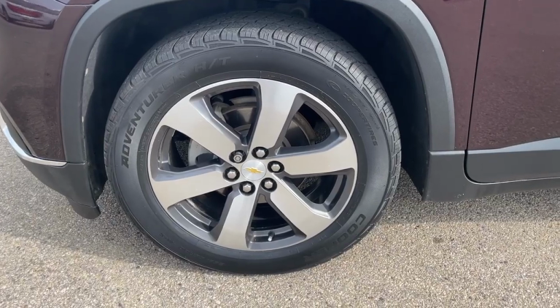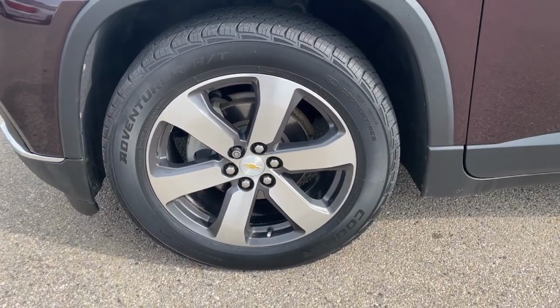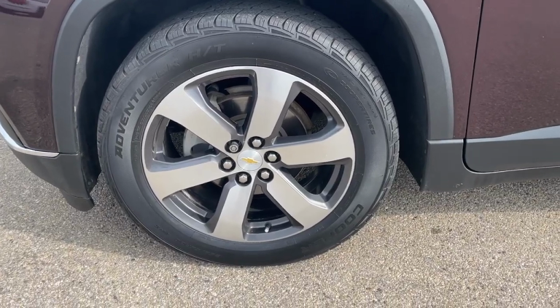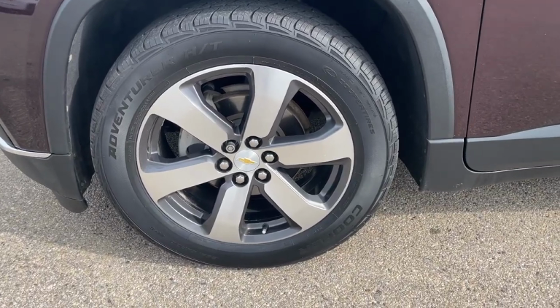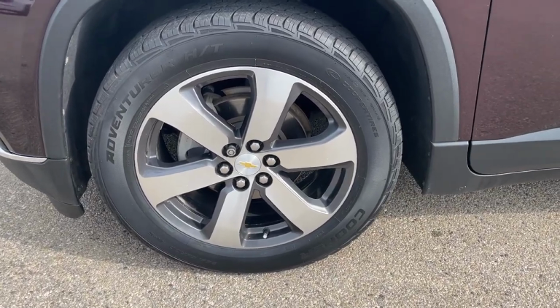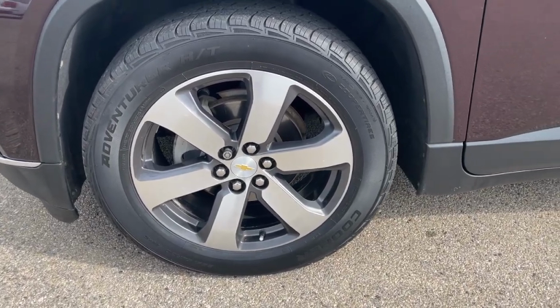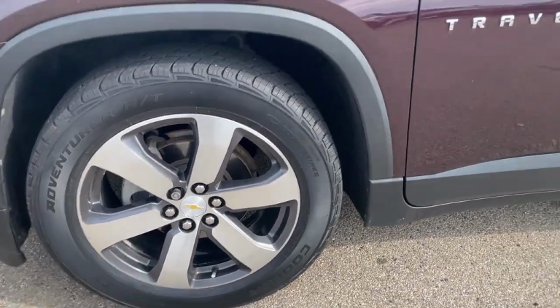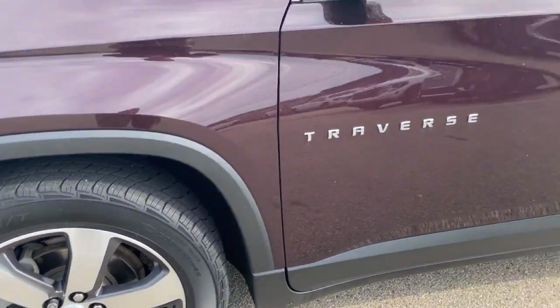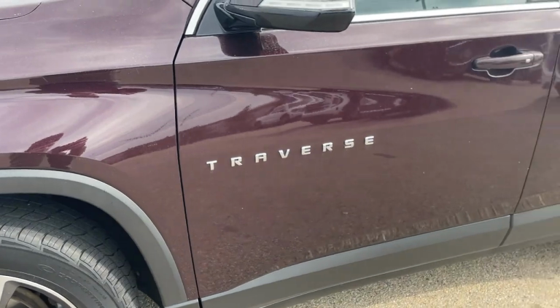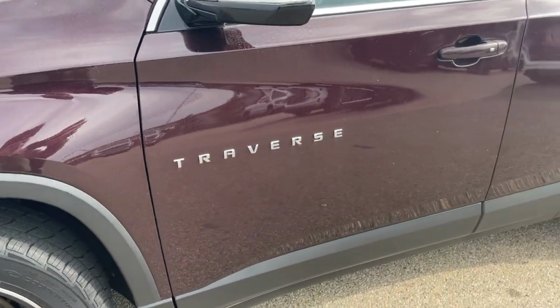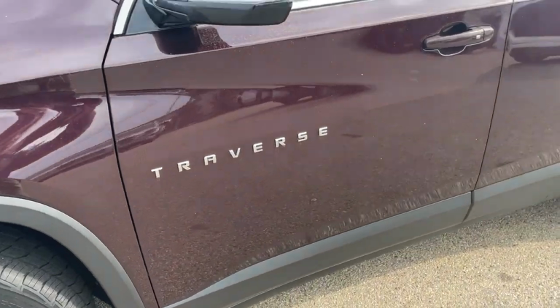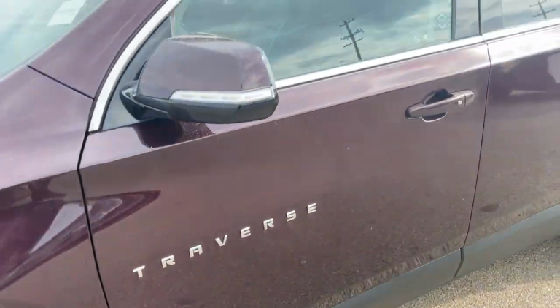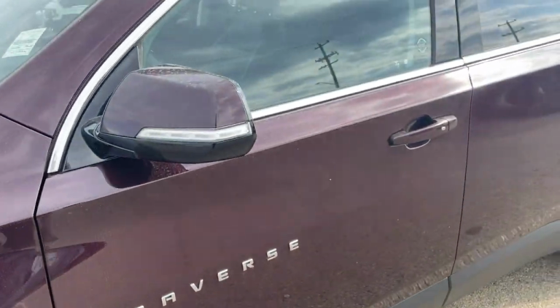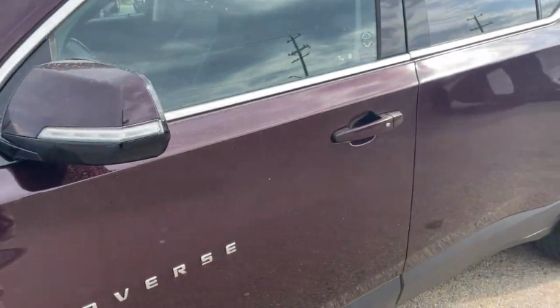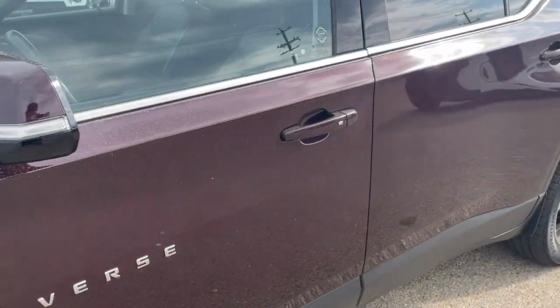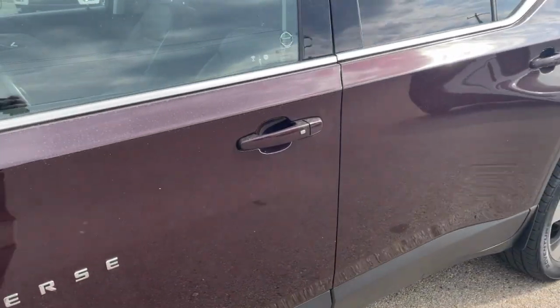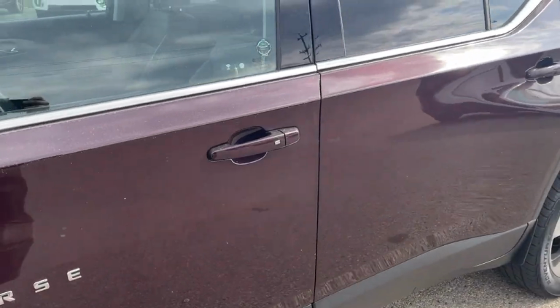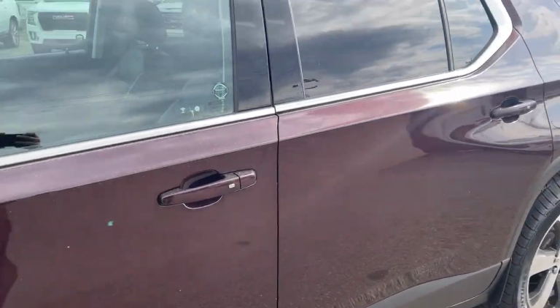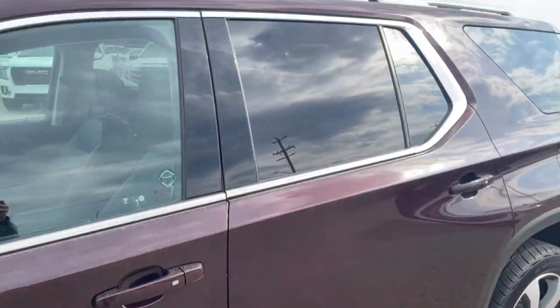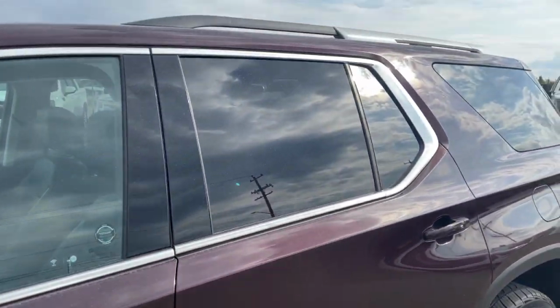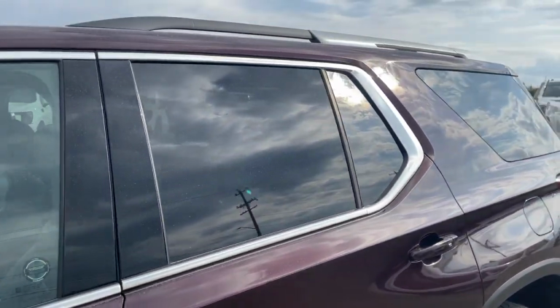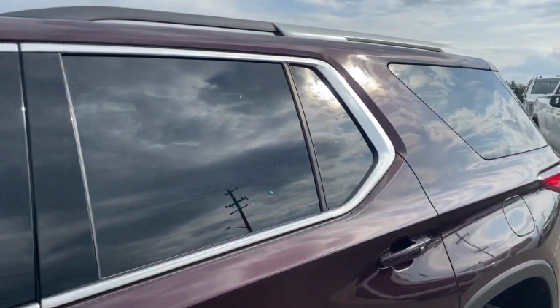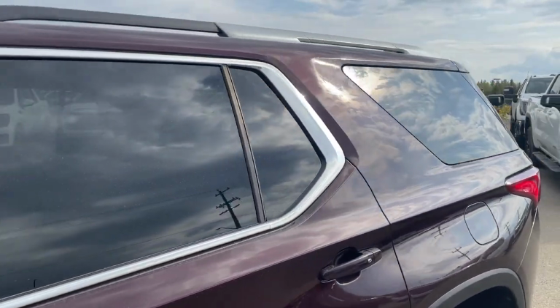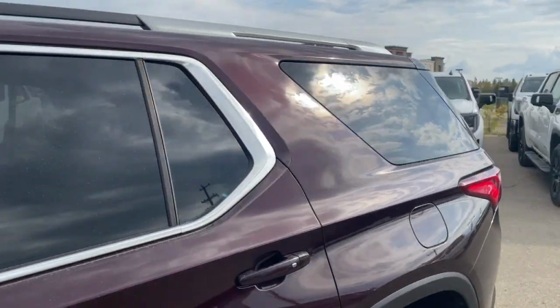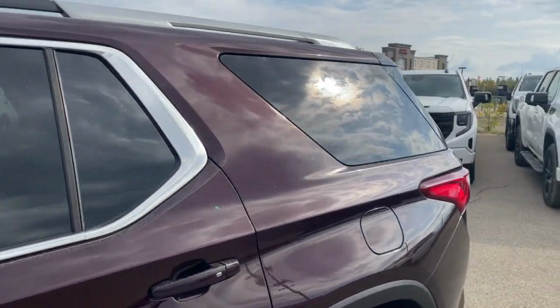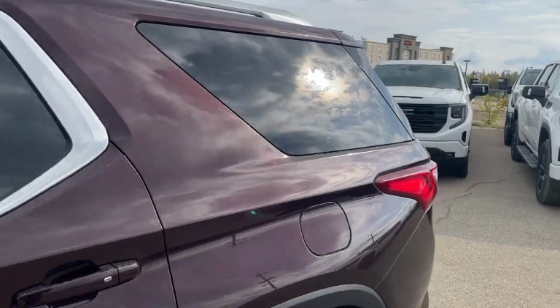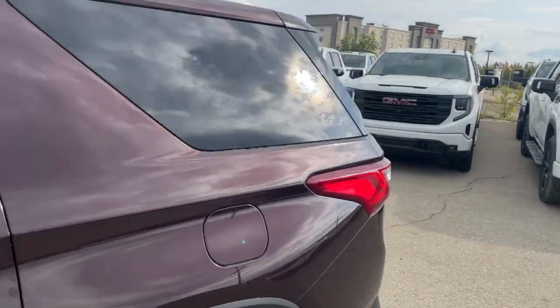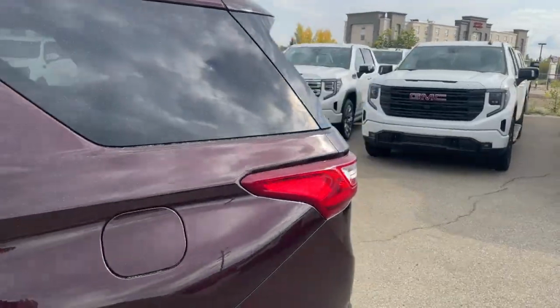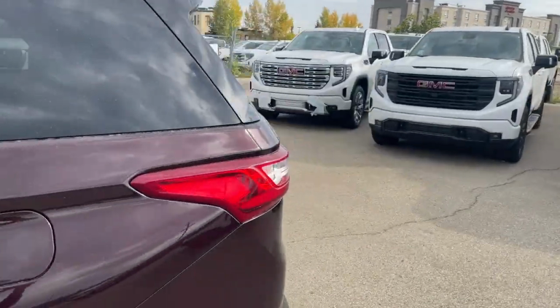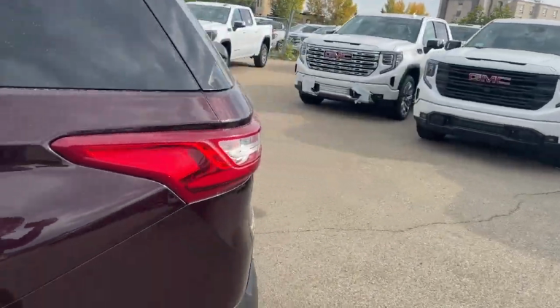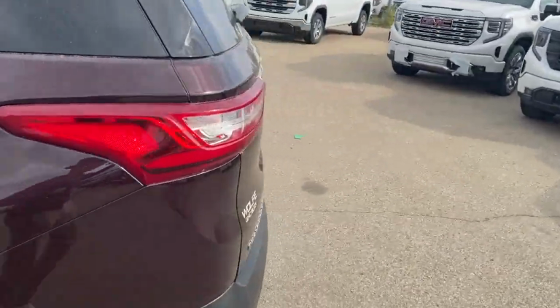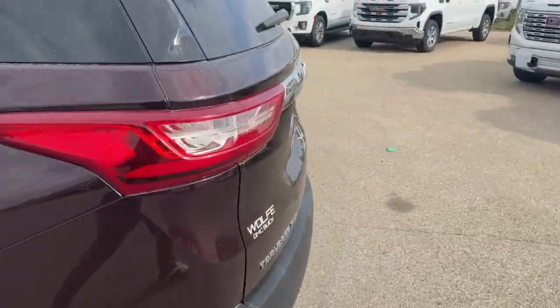Moving on to the exterior, here are the wheels with Traverse badging along the bottom, color matching hub caps and door handles with keyless entry, as well as privacy tint on the rear windows.